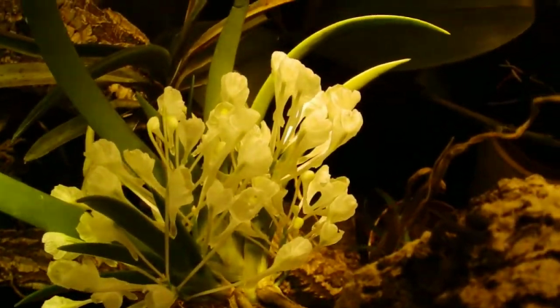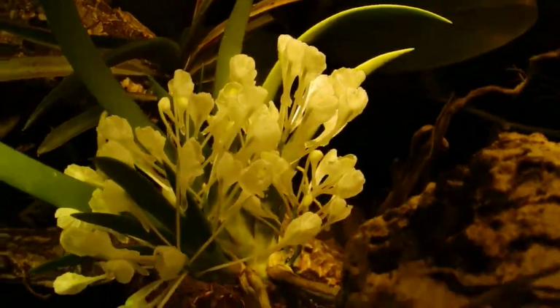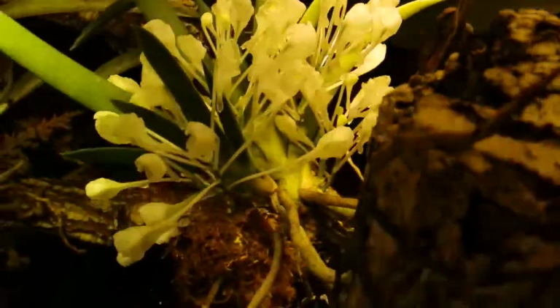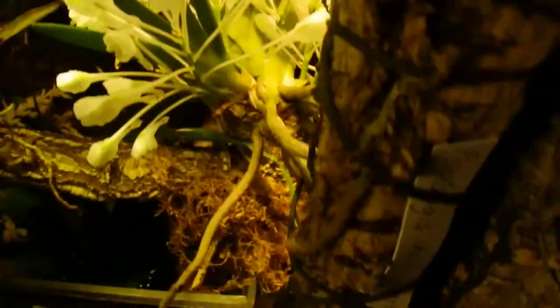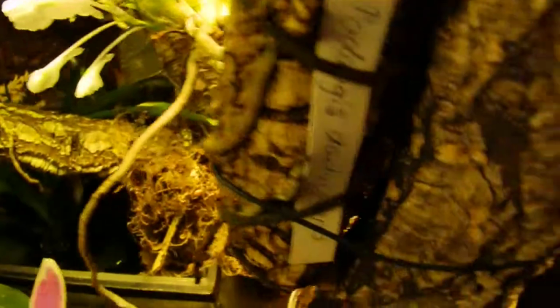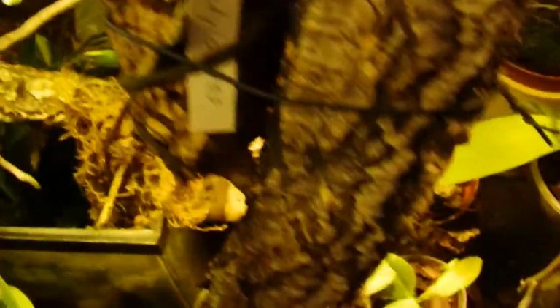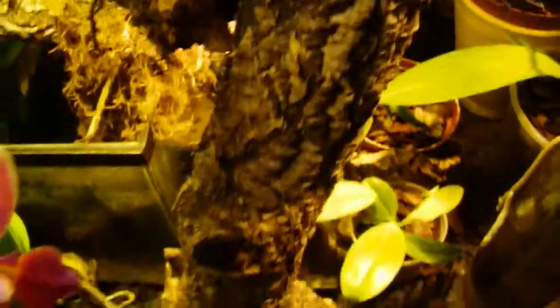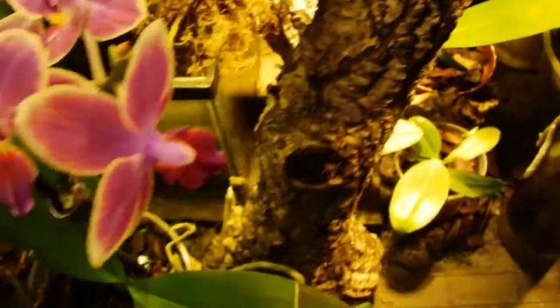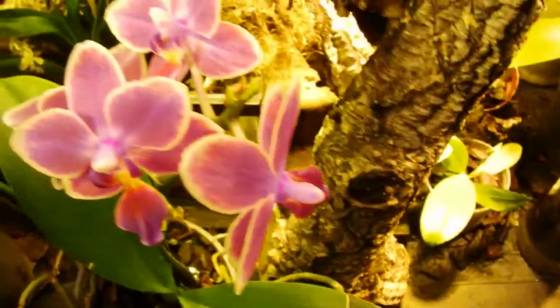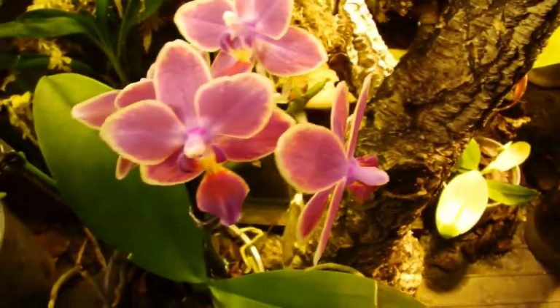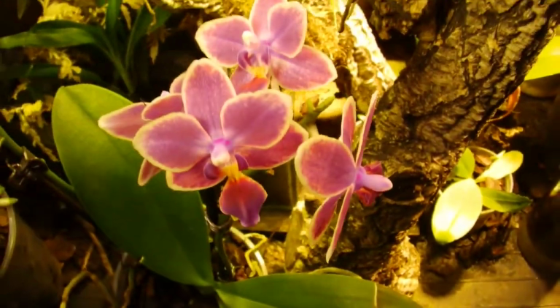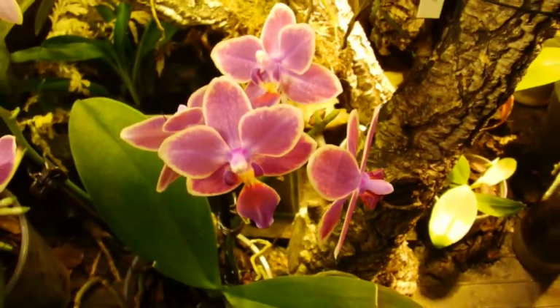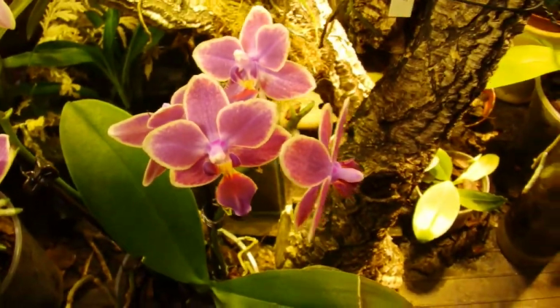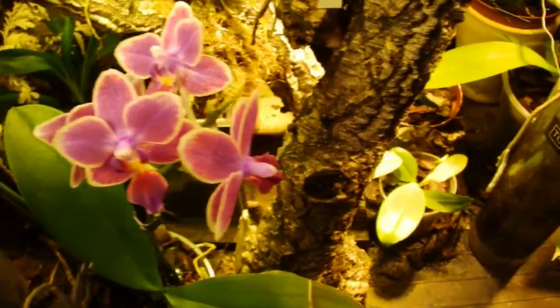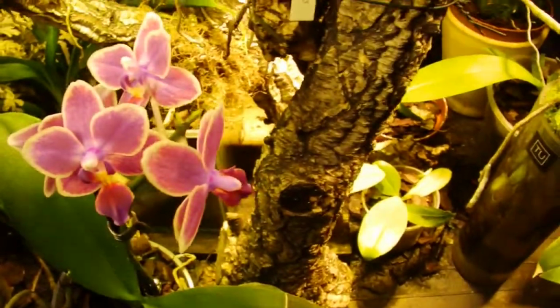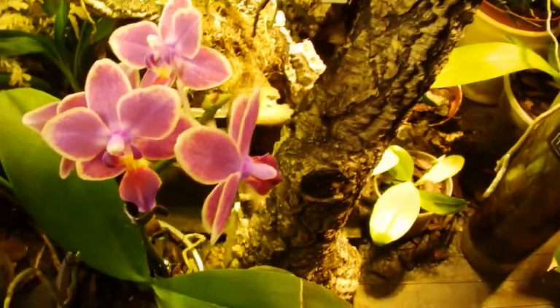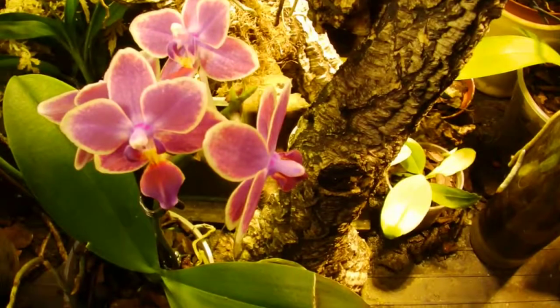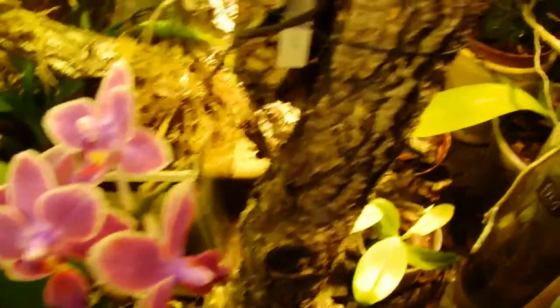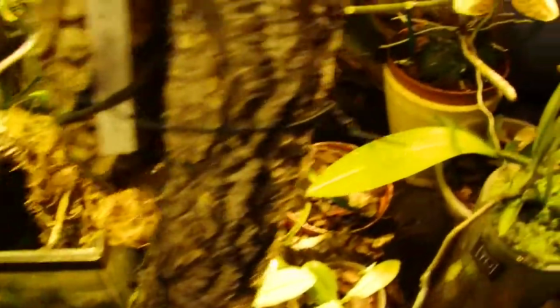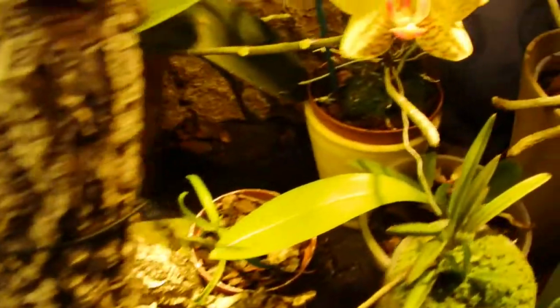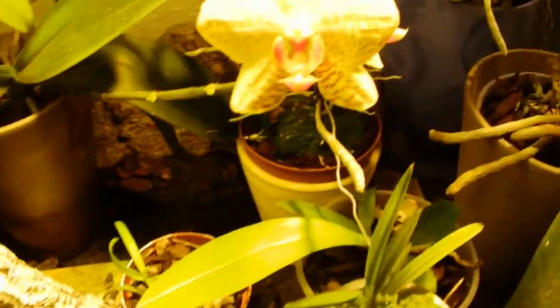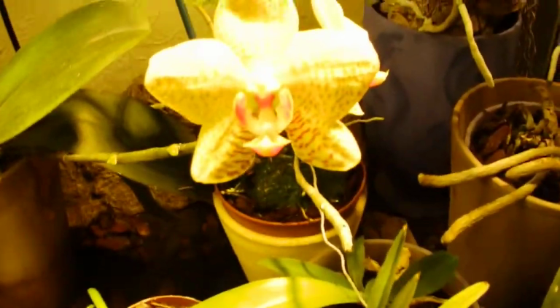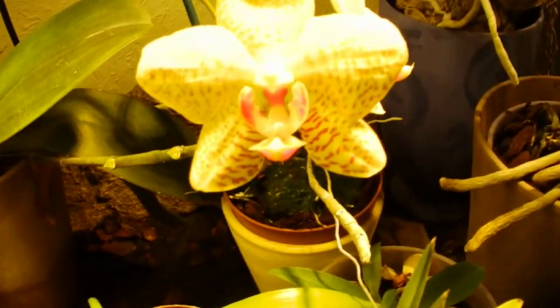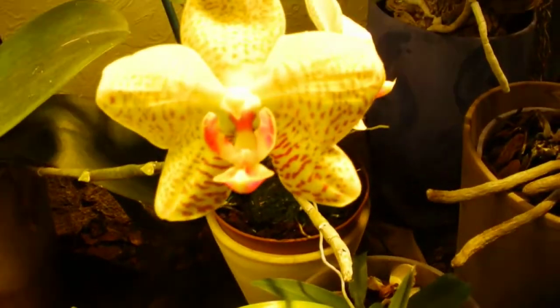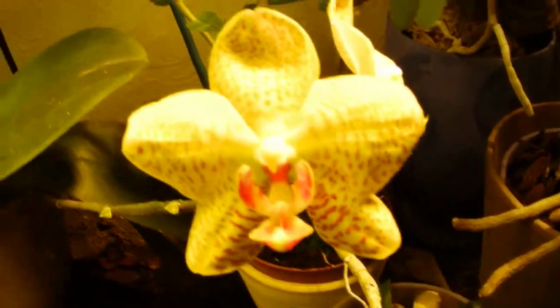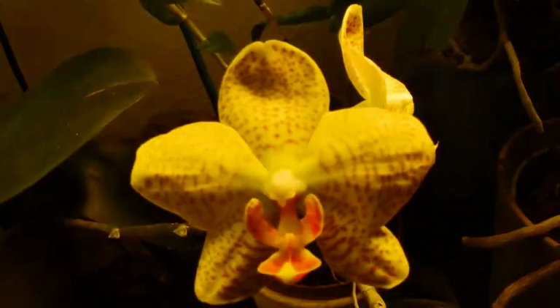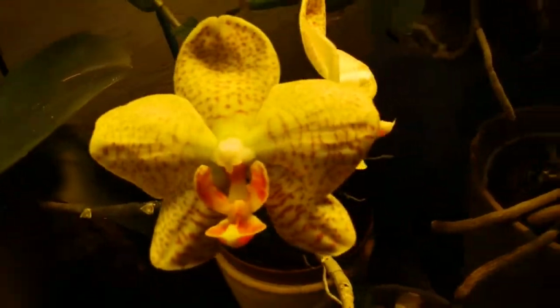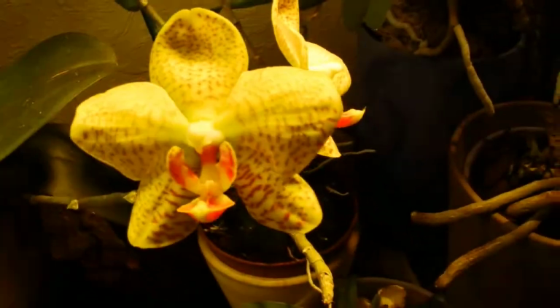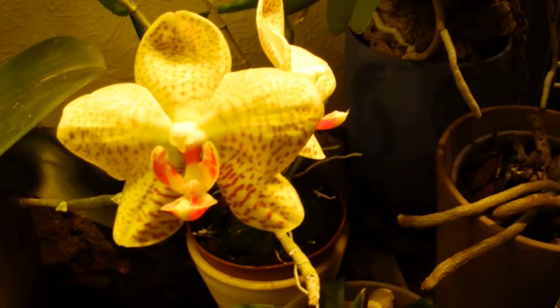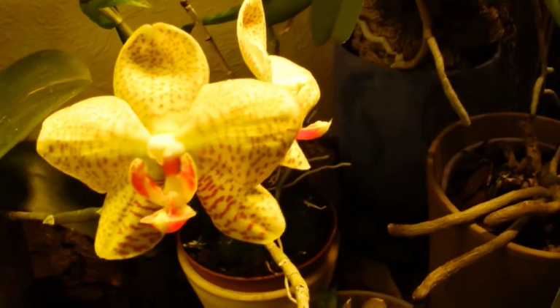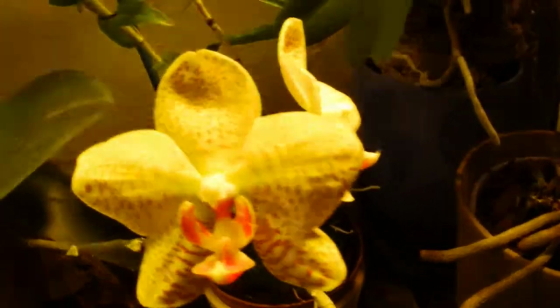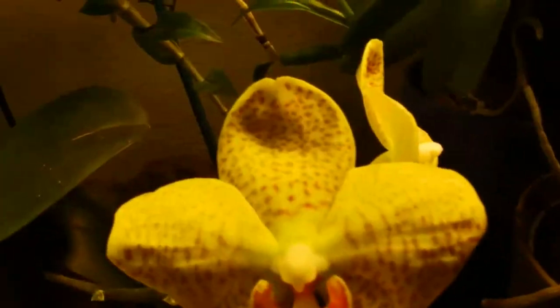I don't know if you can see that. There's that other little small-flowered one. Still in flower, as is that one, which has been in flower a good couple of months.